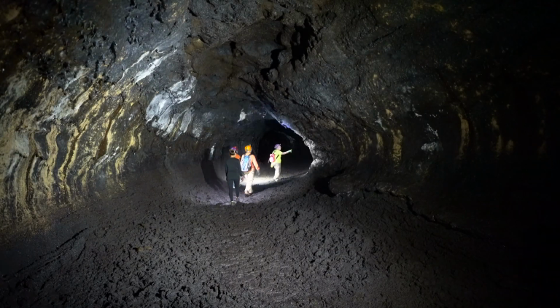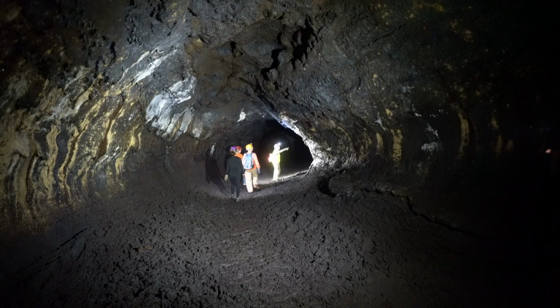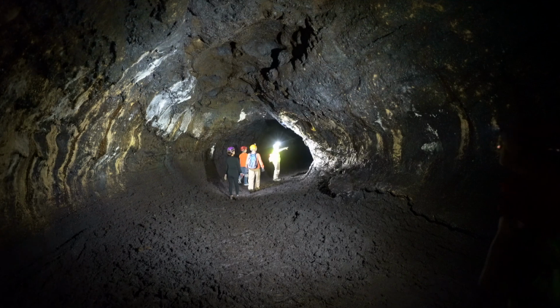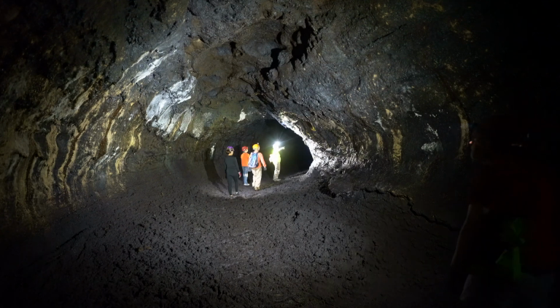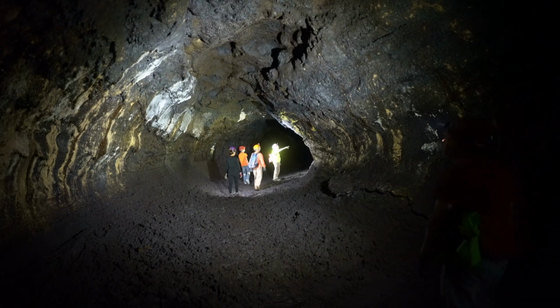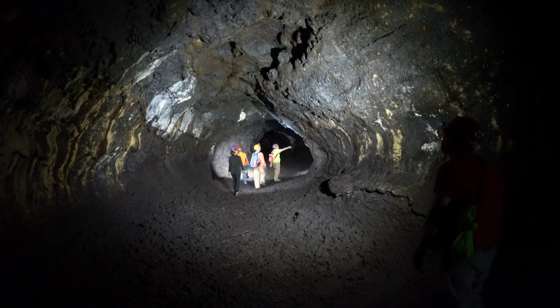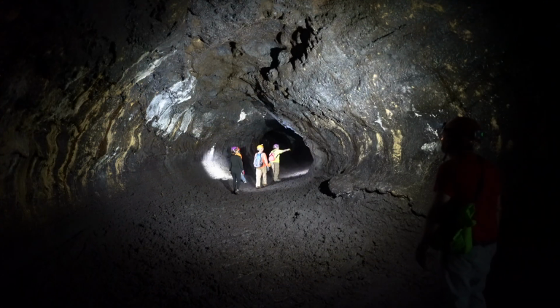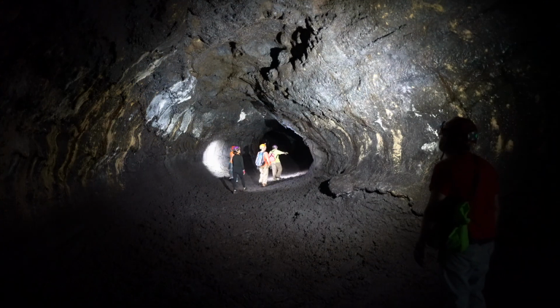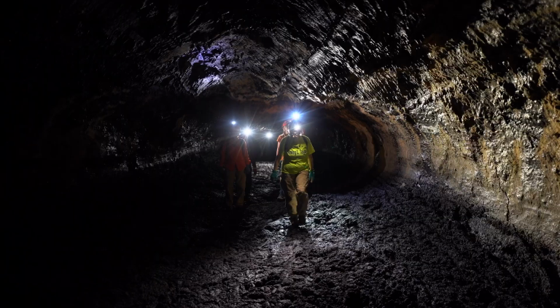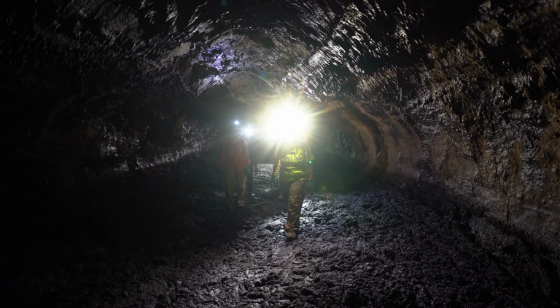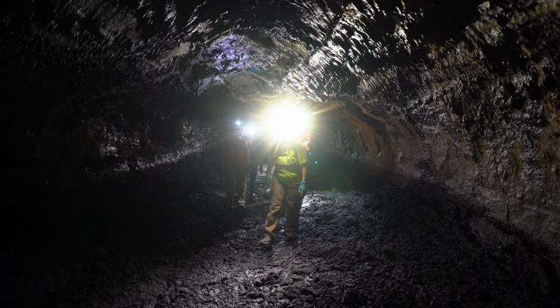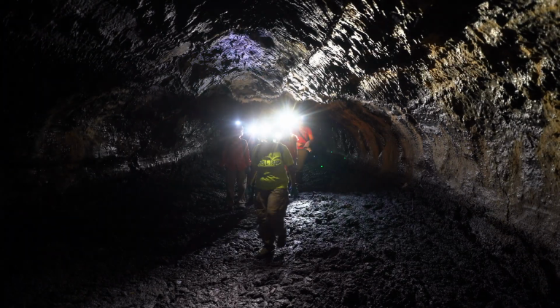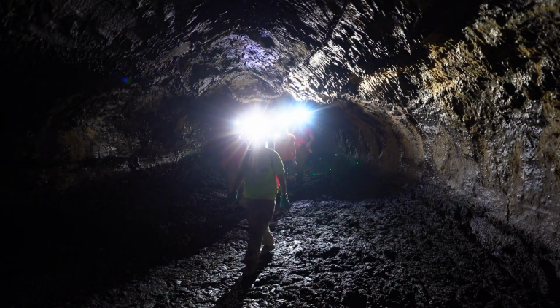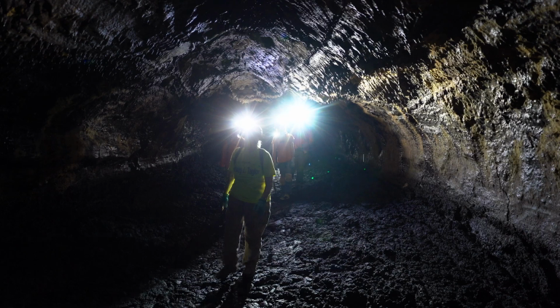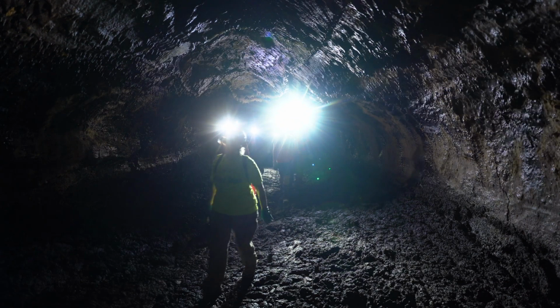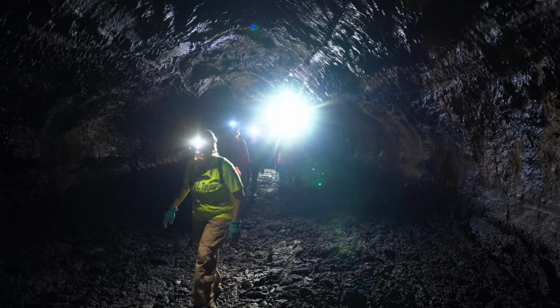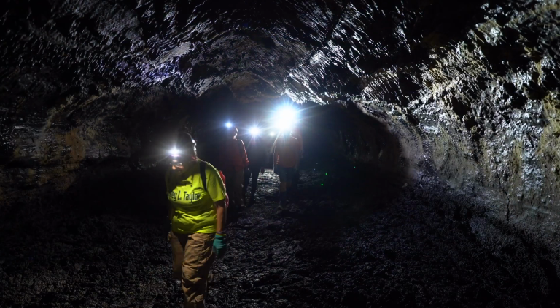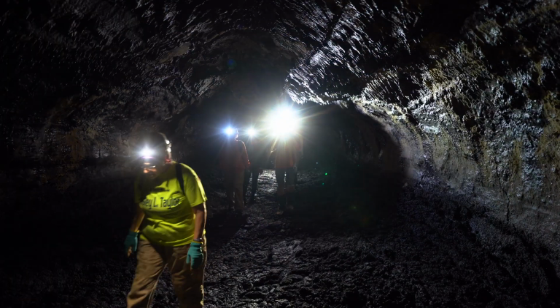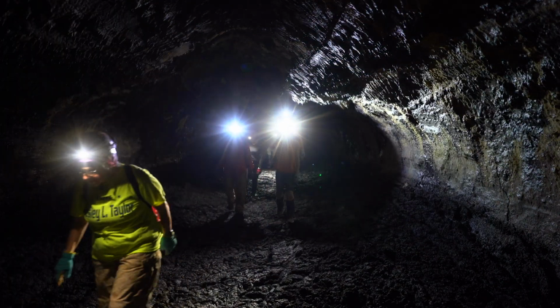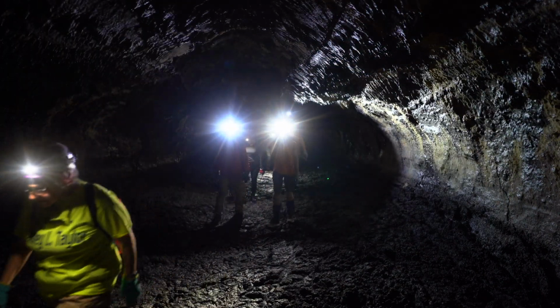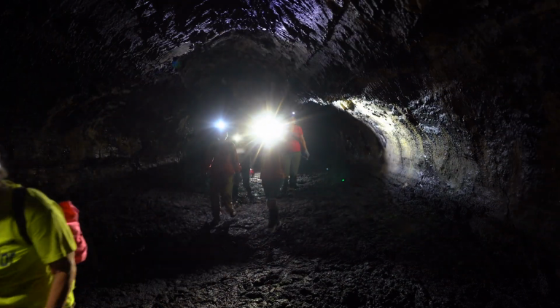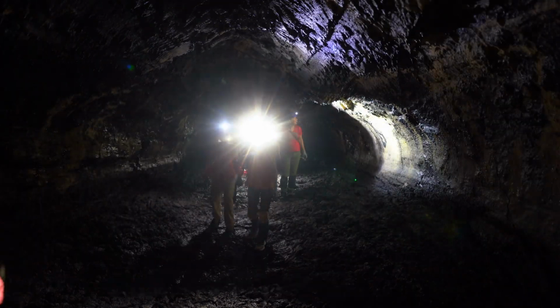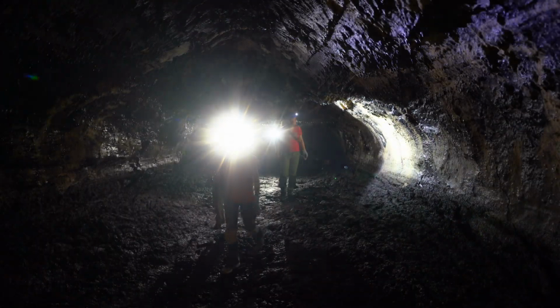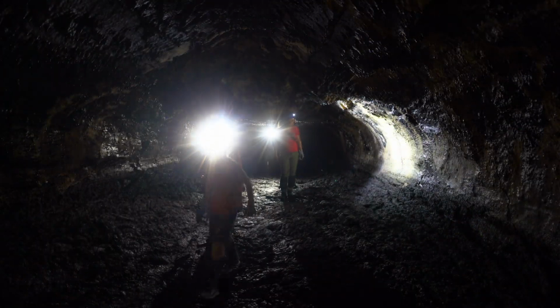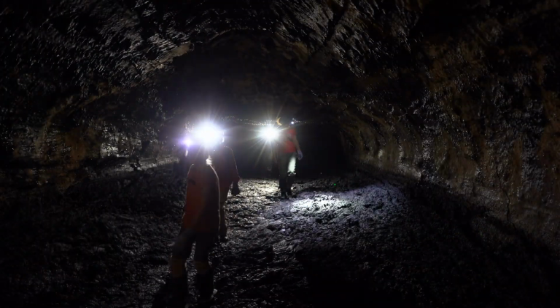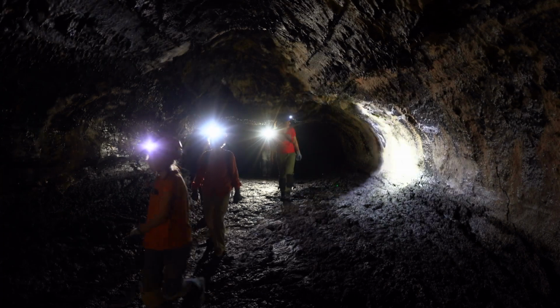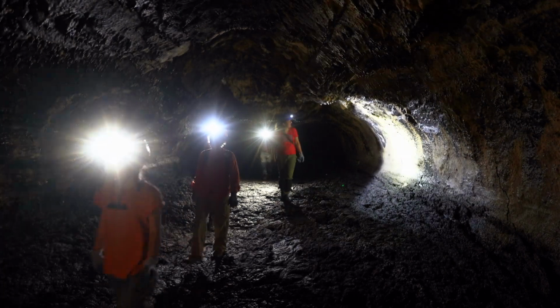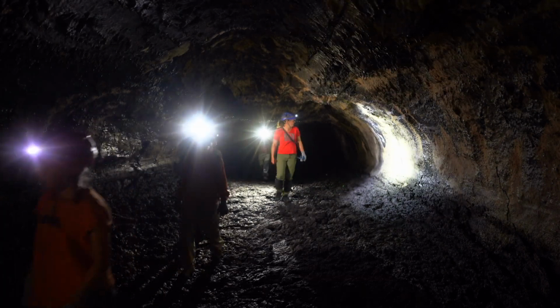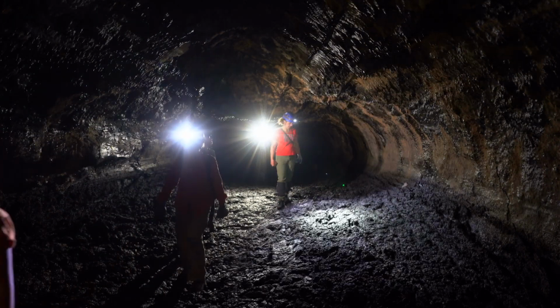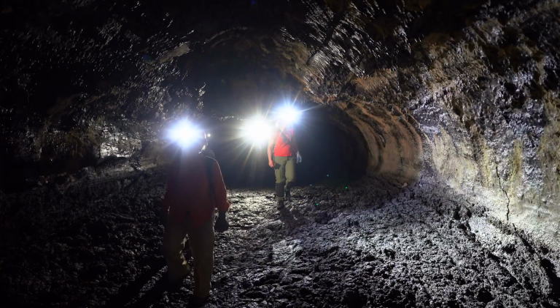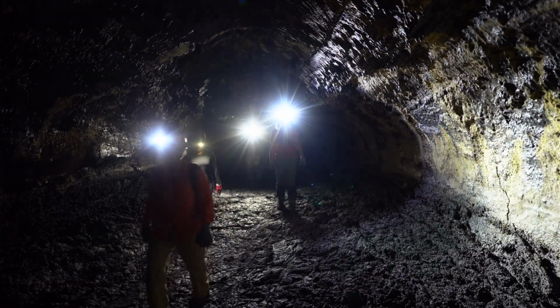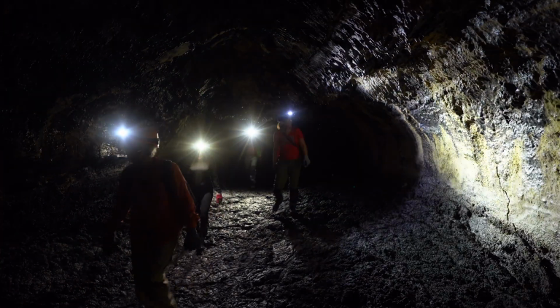Lava tubes form as flowing lava begins to cool, forming solid walls and a crust on the upper surface which insulates the molten lava below. This continues to flow as the surrounding rock insulates it, until eventually draining and leaving a tube behind.